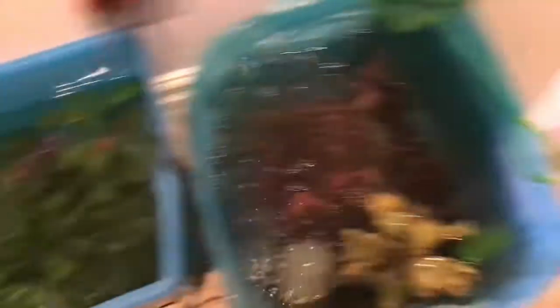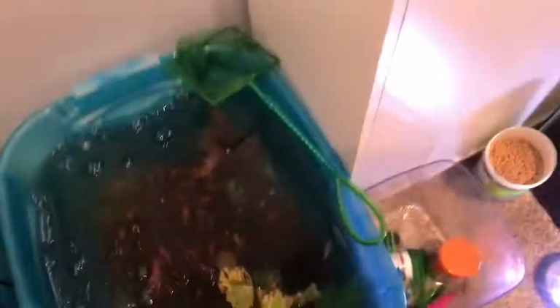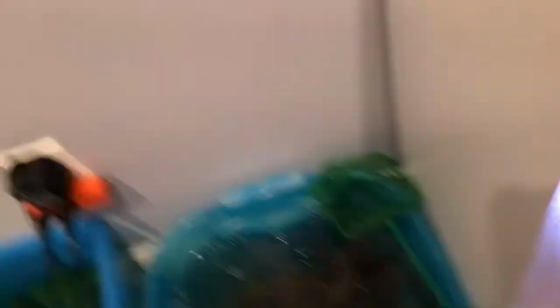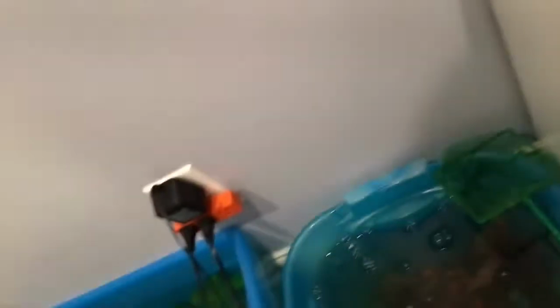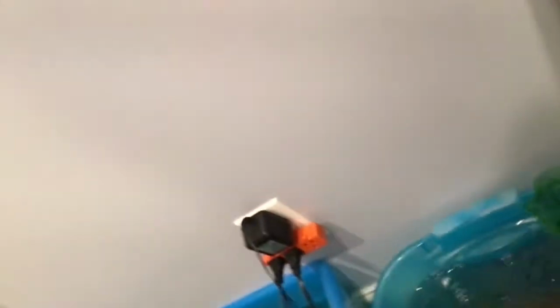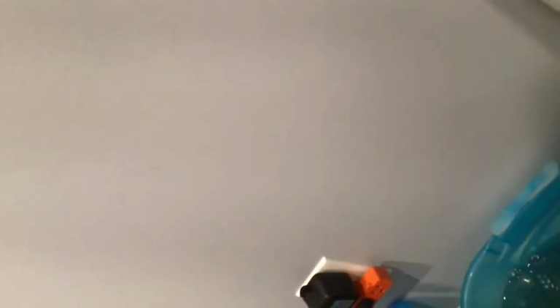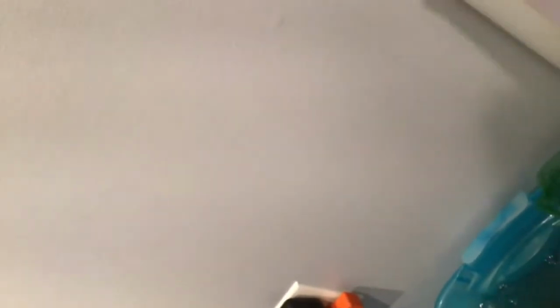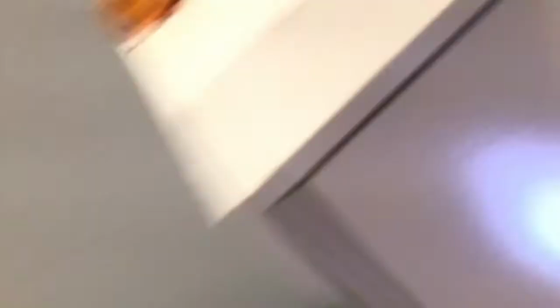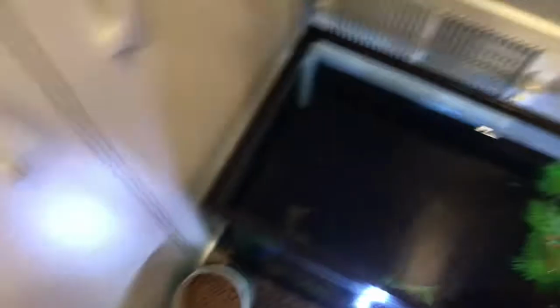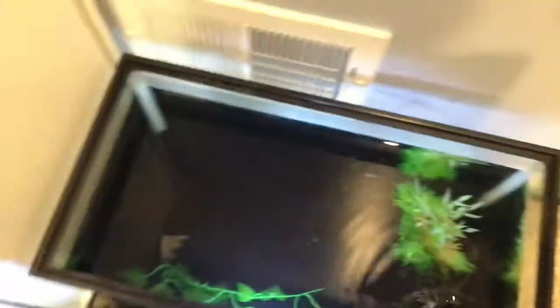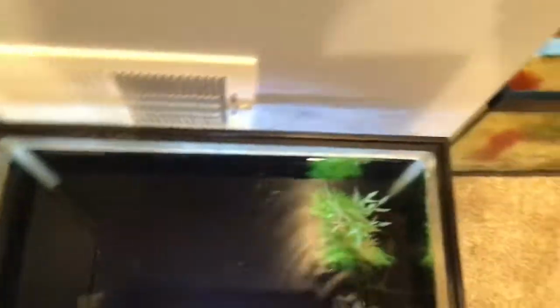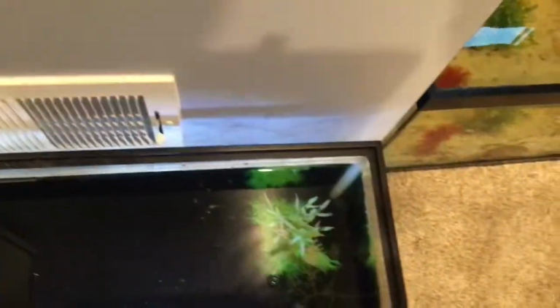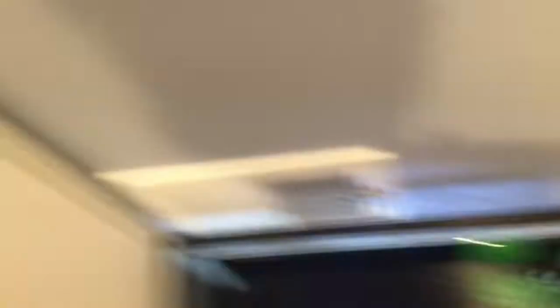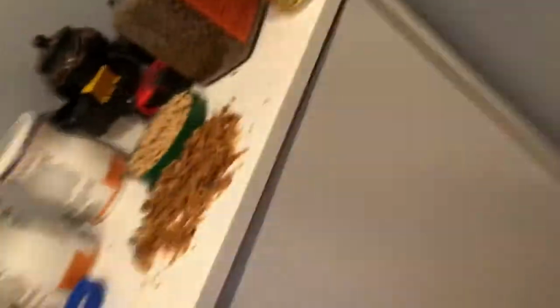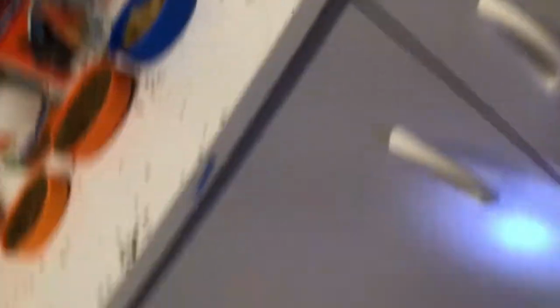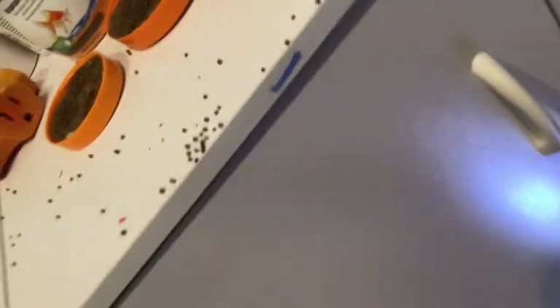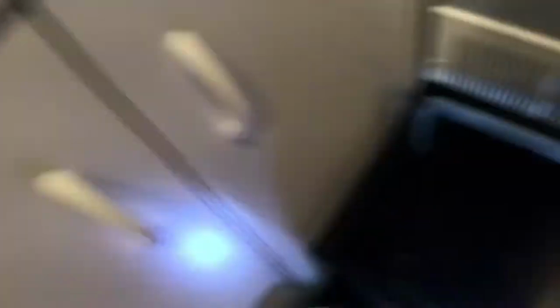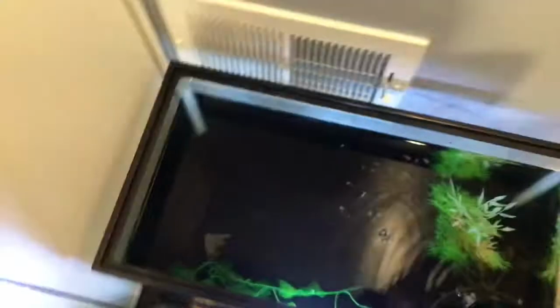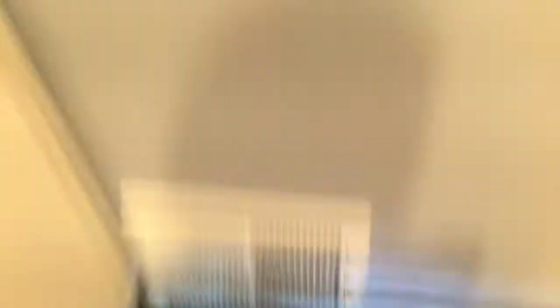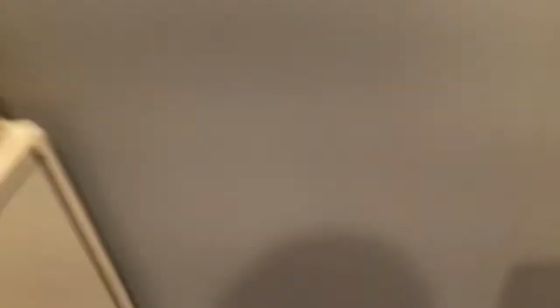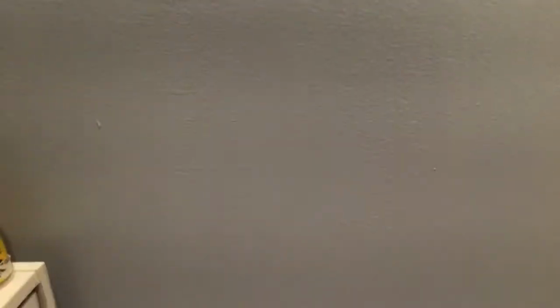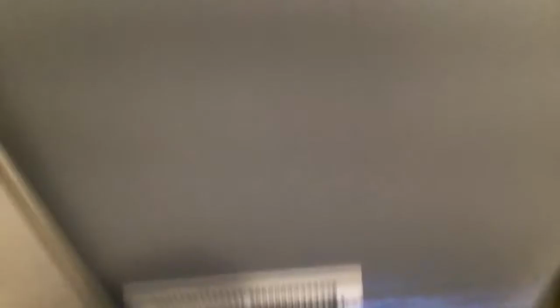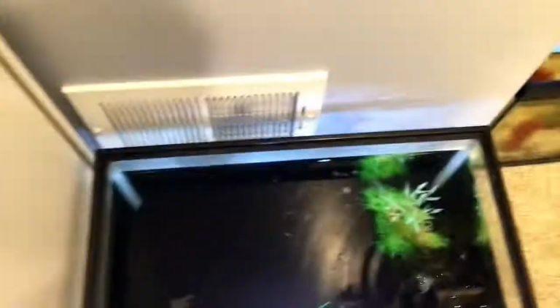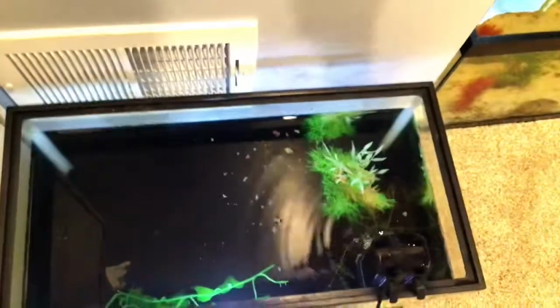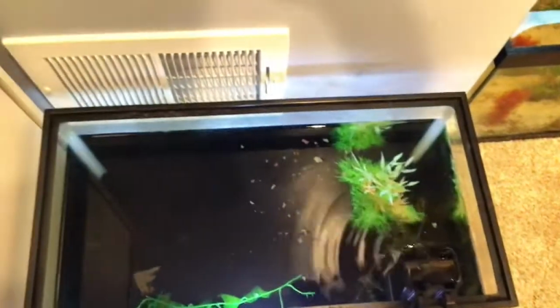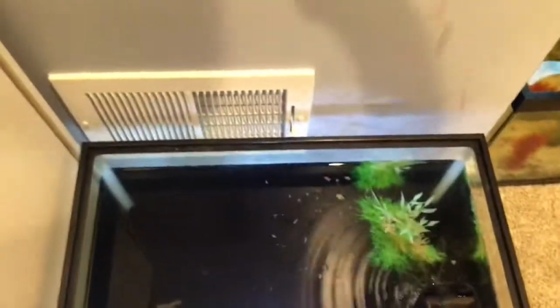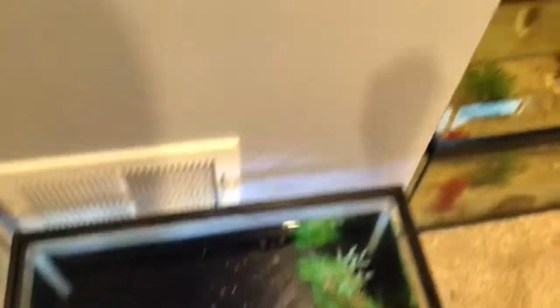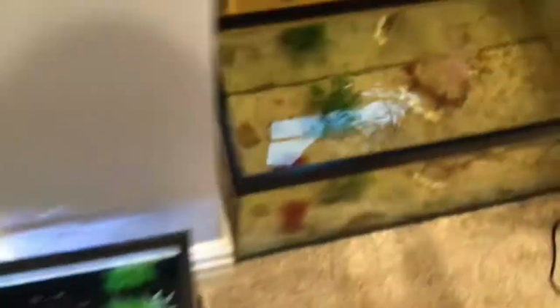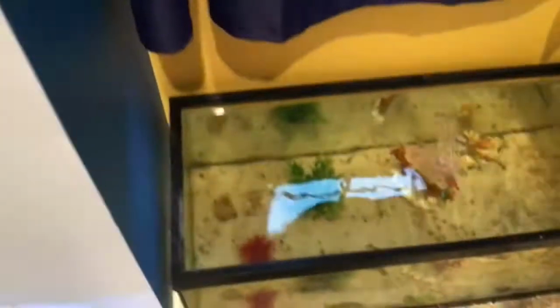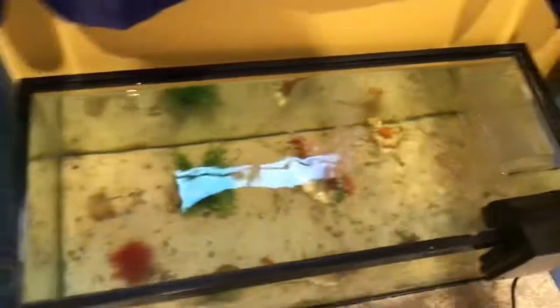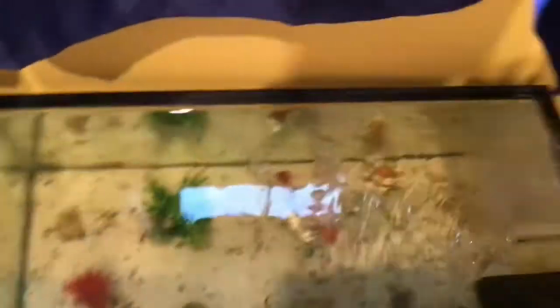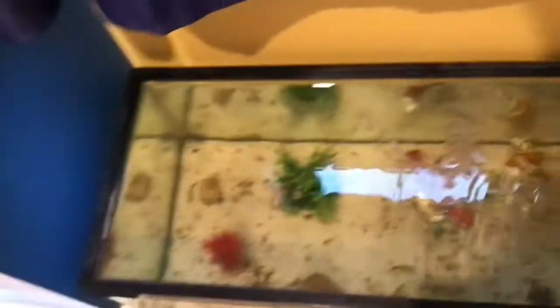Next is my baby guppies. I'm going to drop some in. And then my real big guppies.